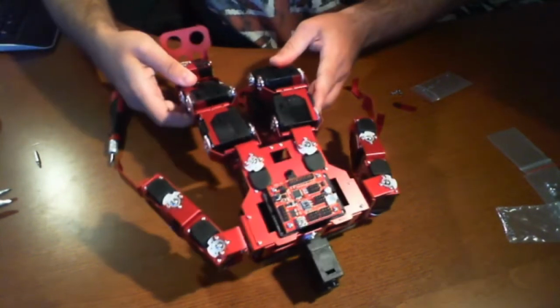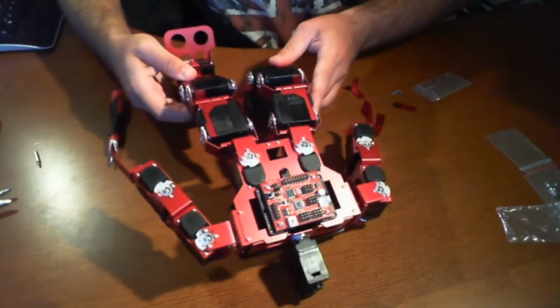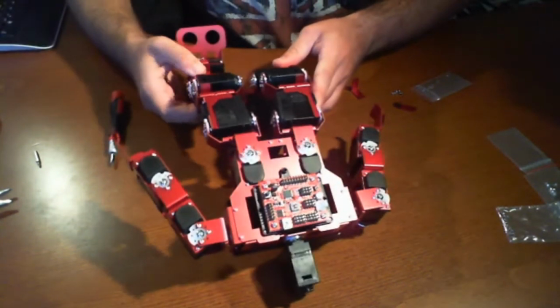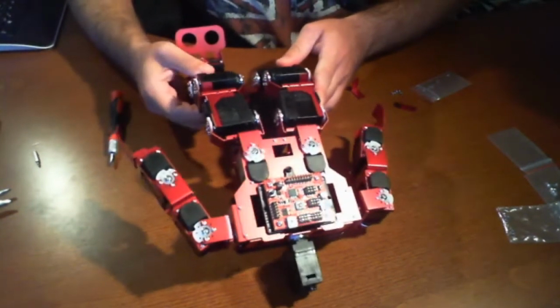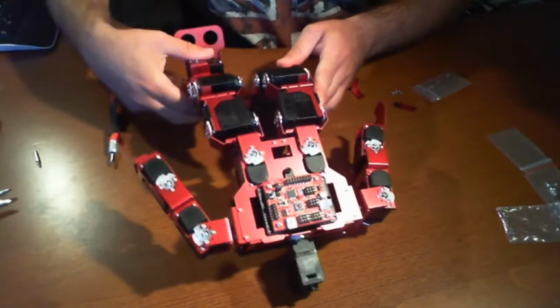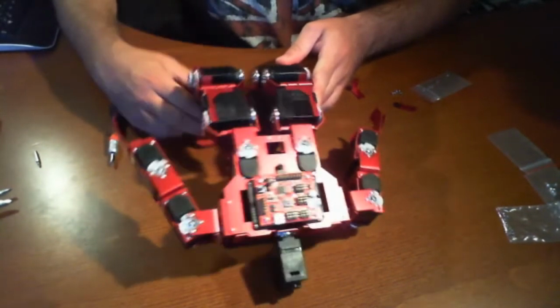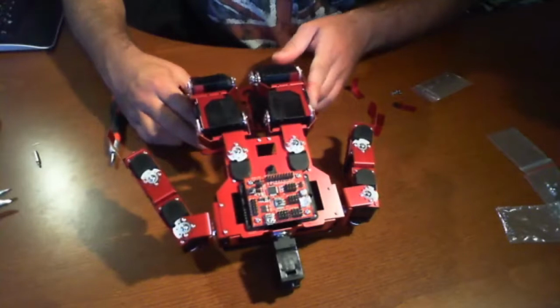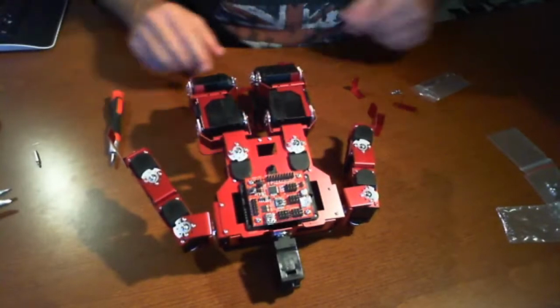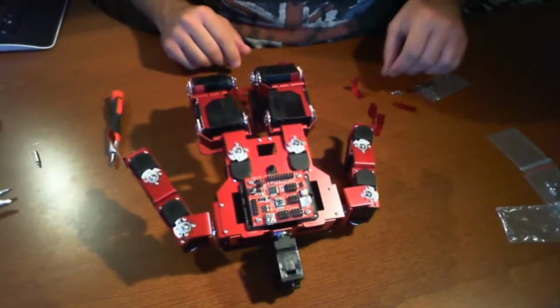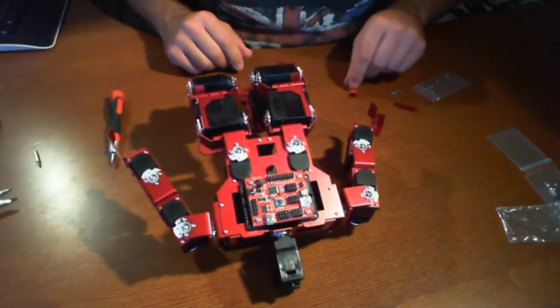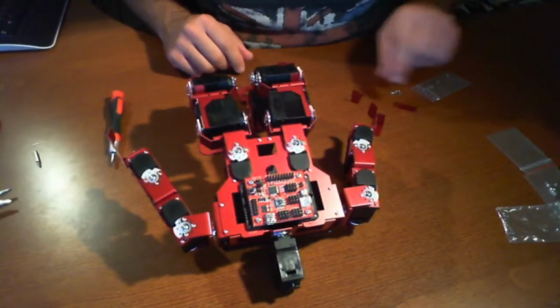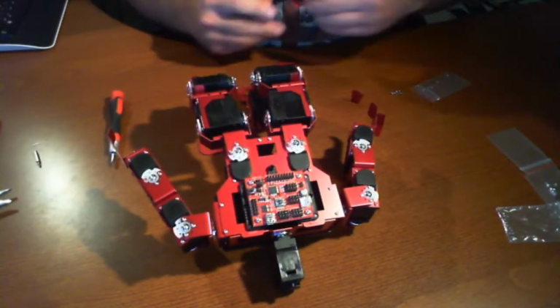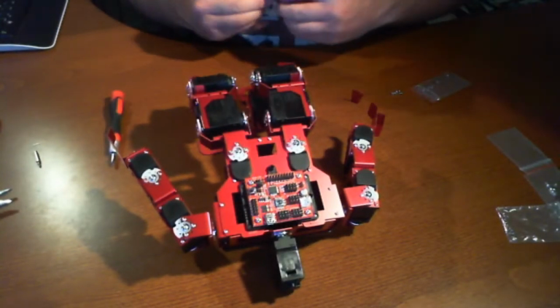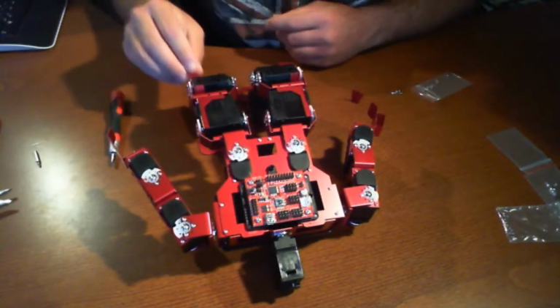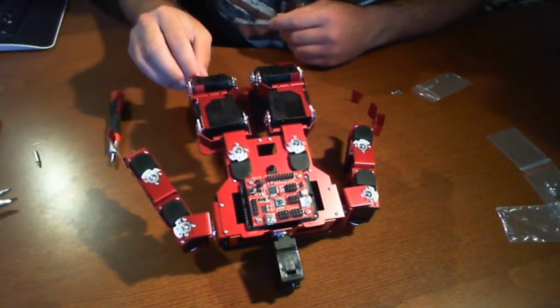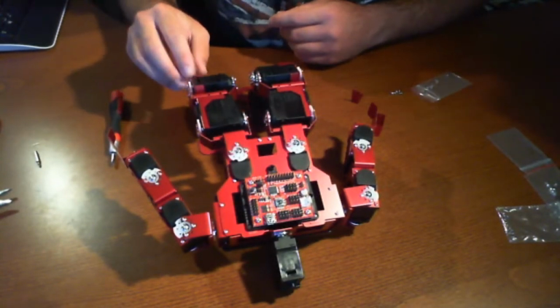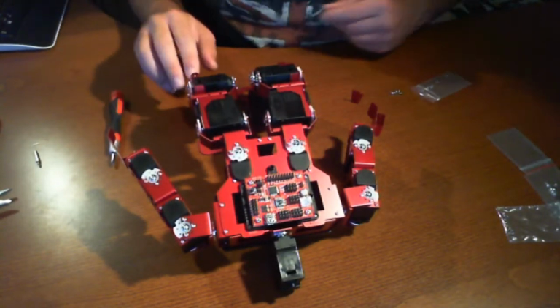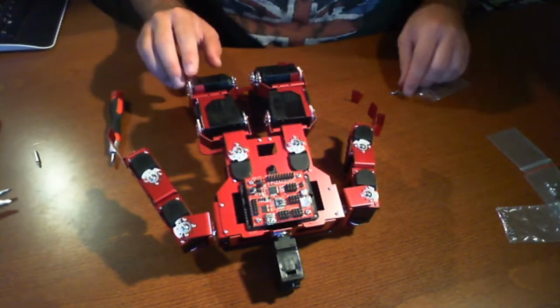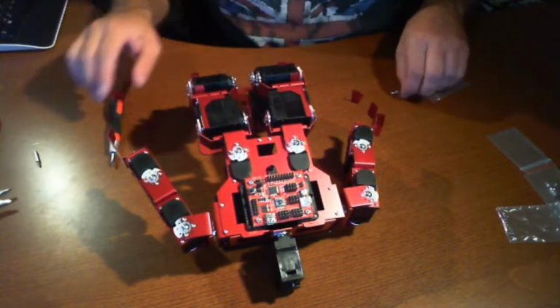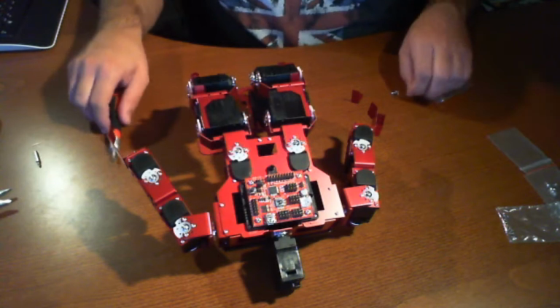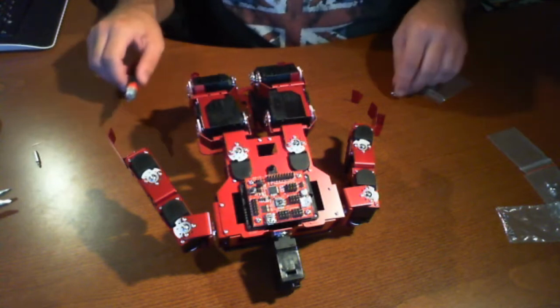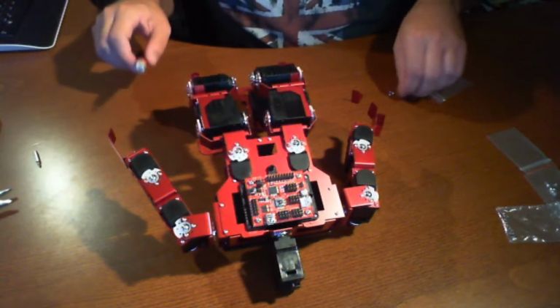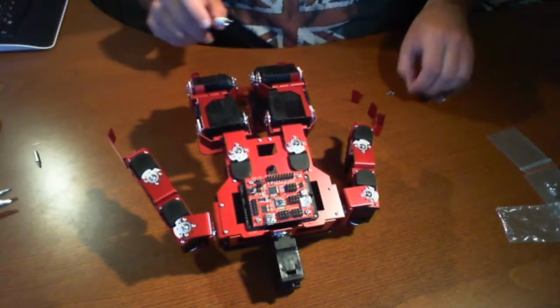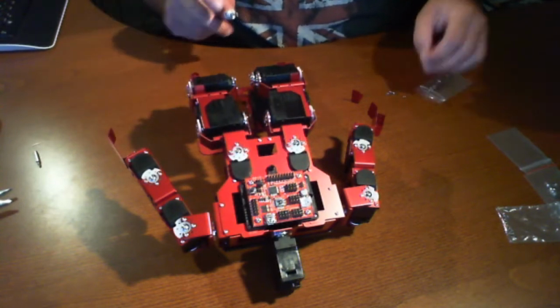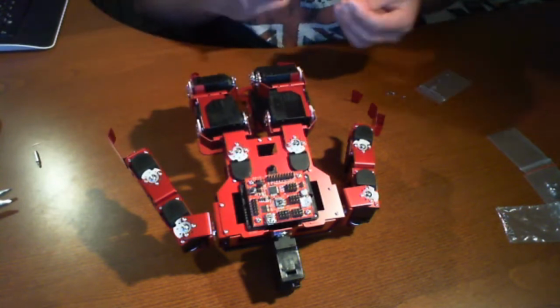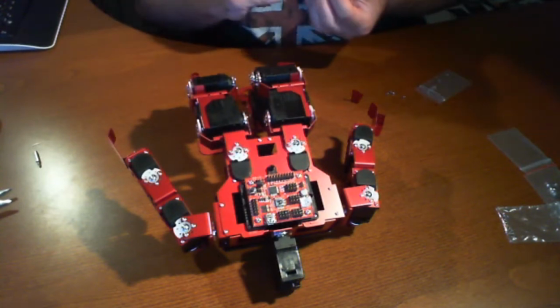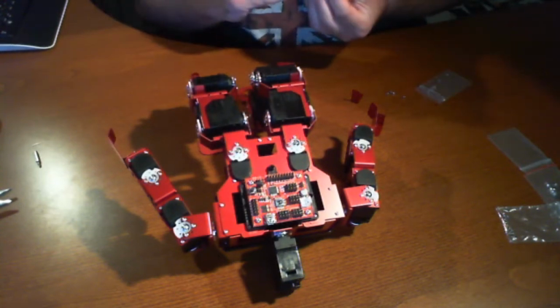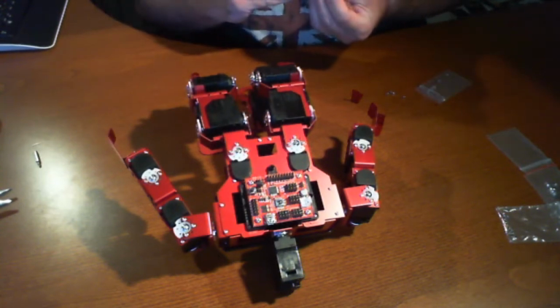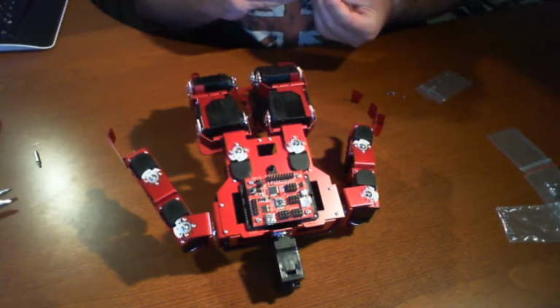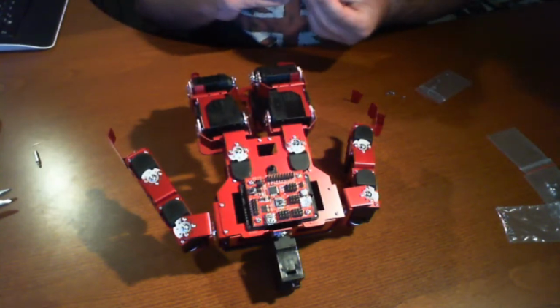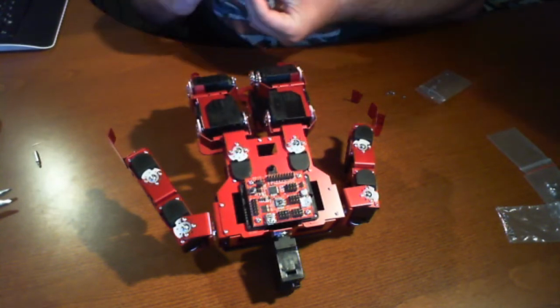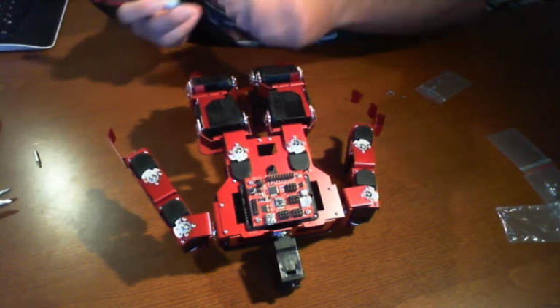That was pretty straightforward actually. We're gonna get the second one now — screw that one in. There are four in total: two in the front and two in the back.